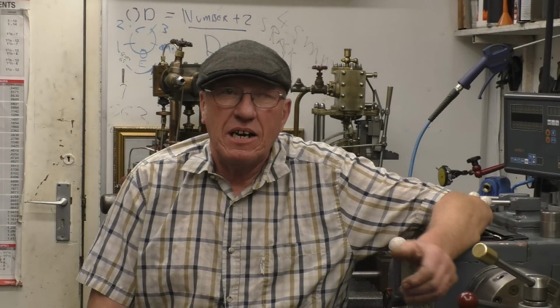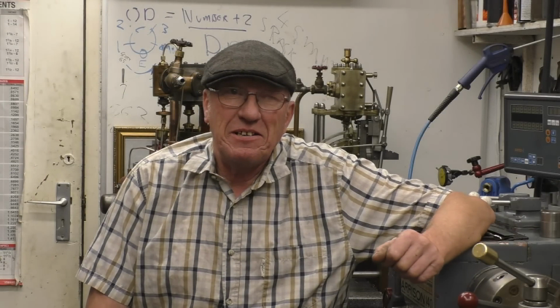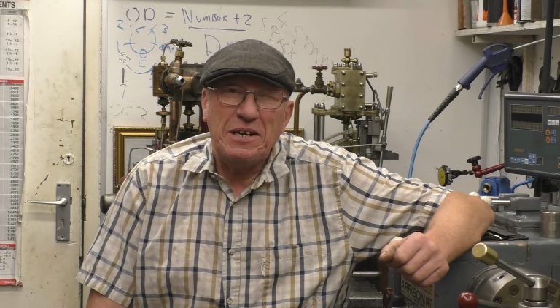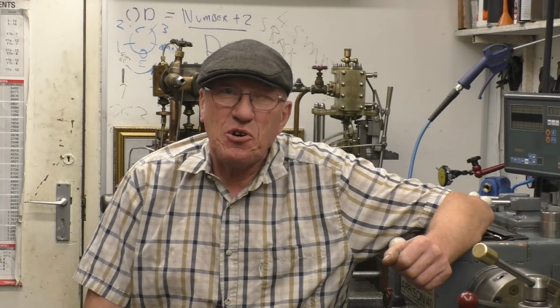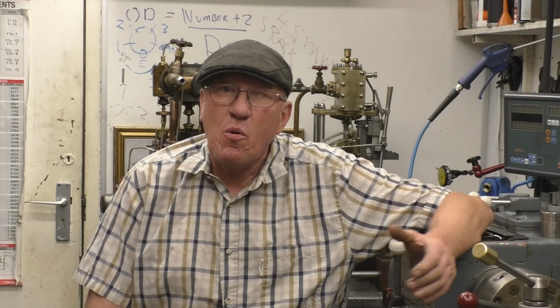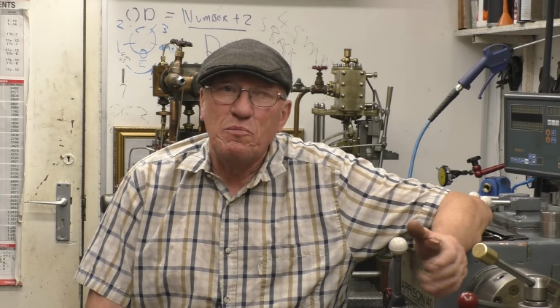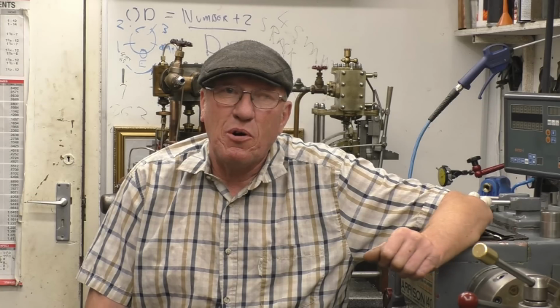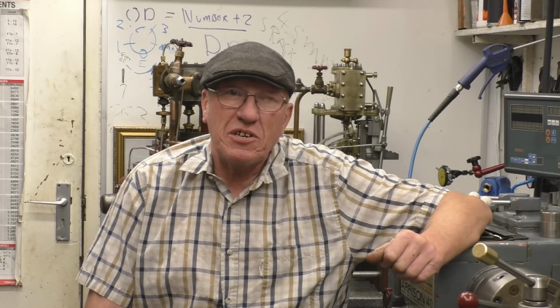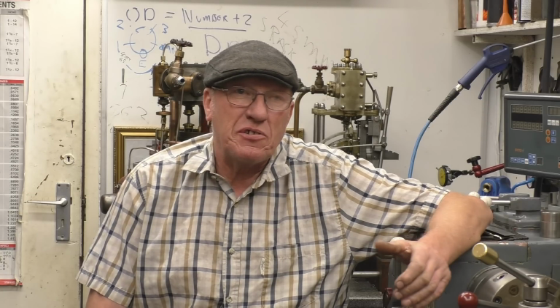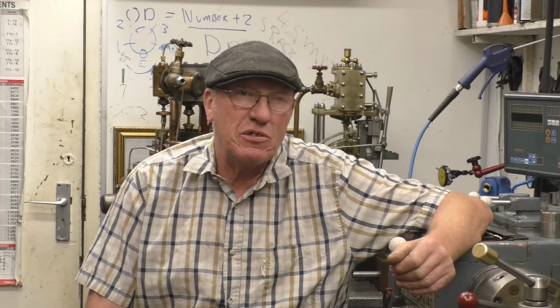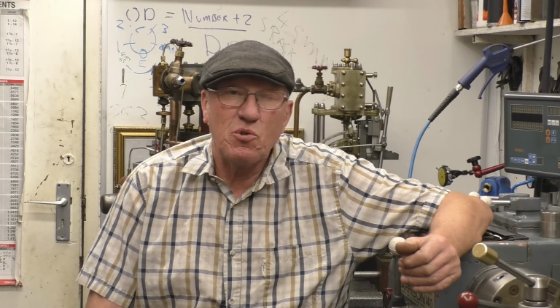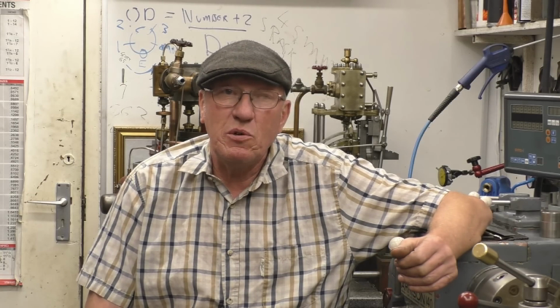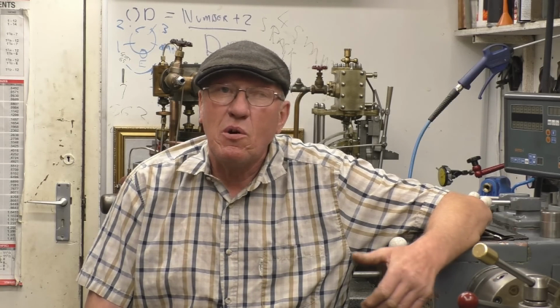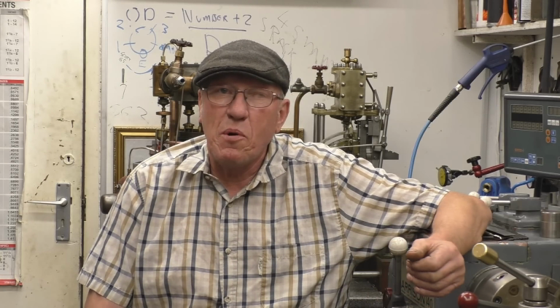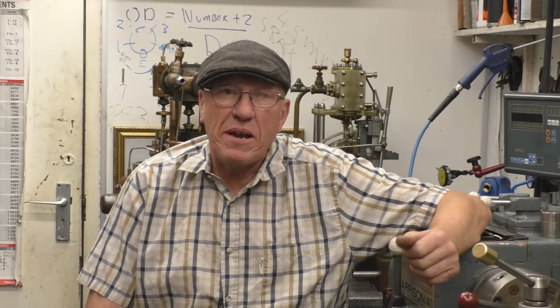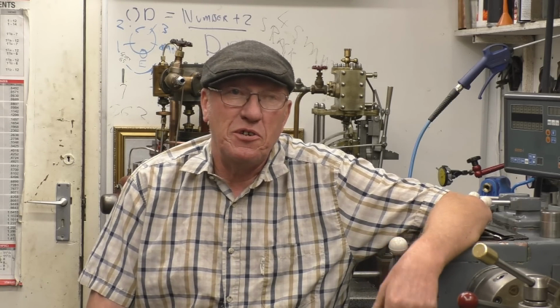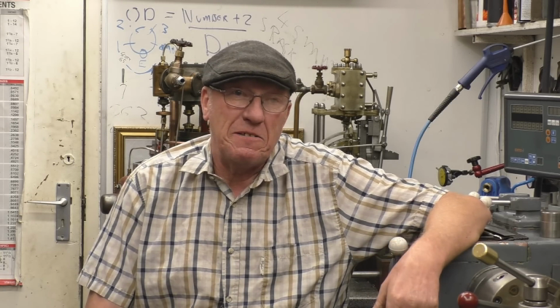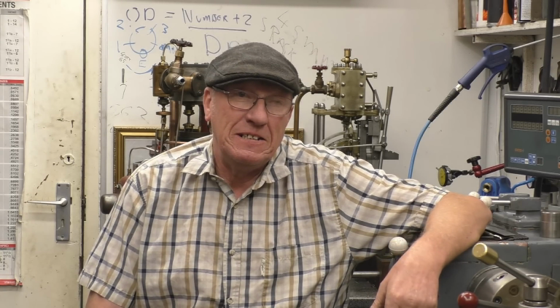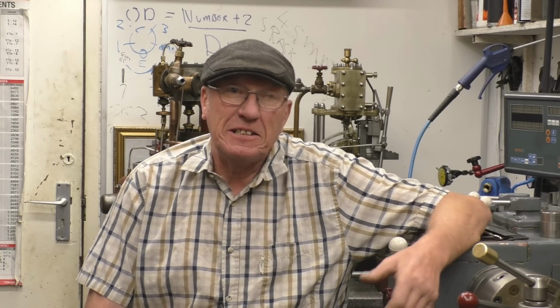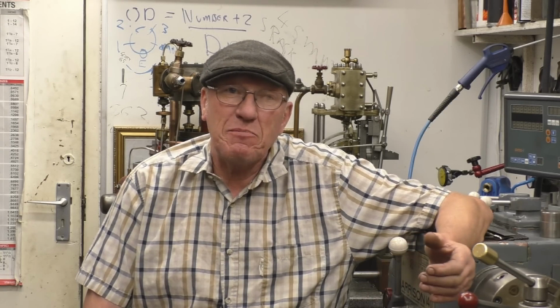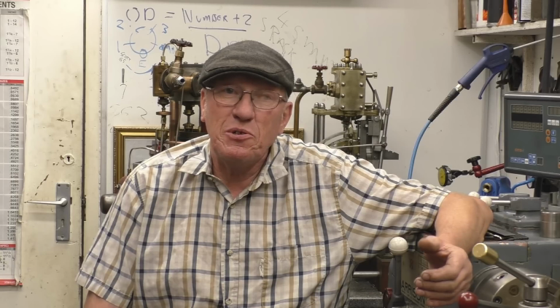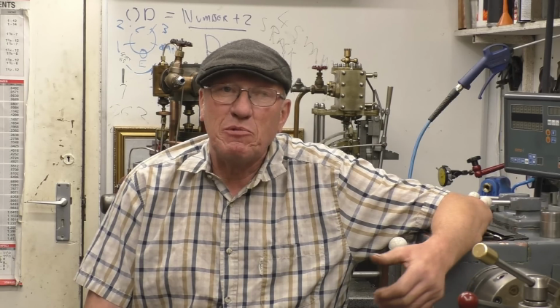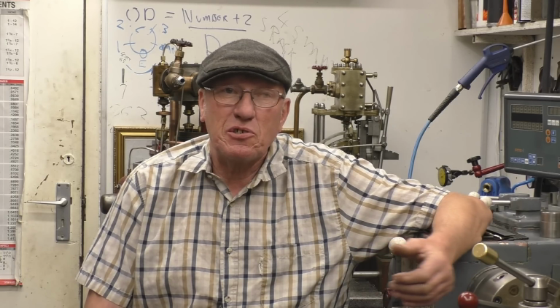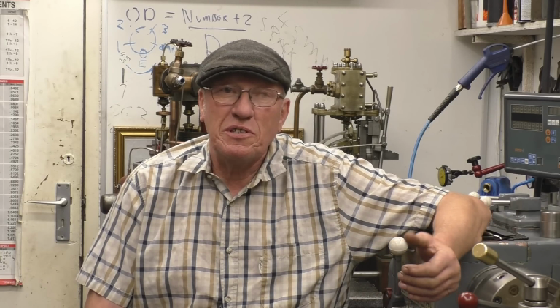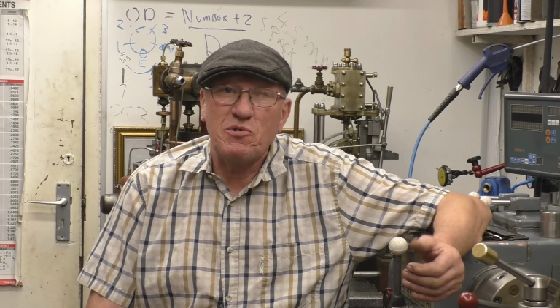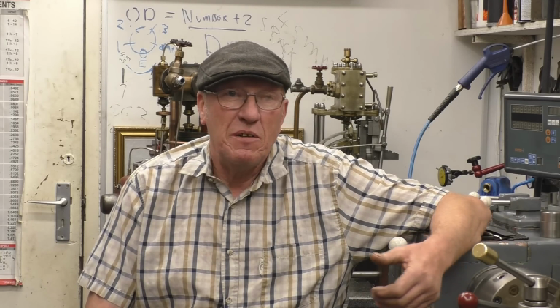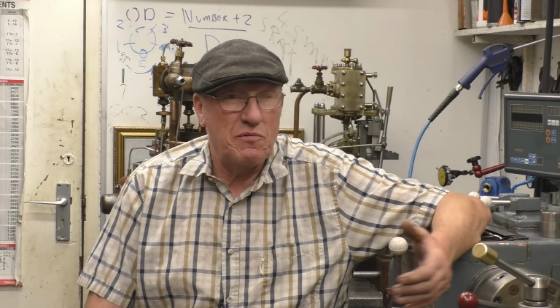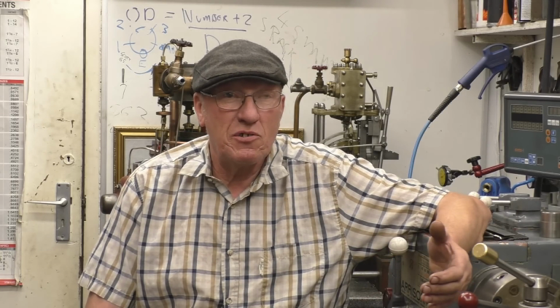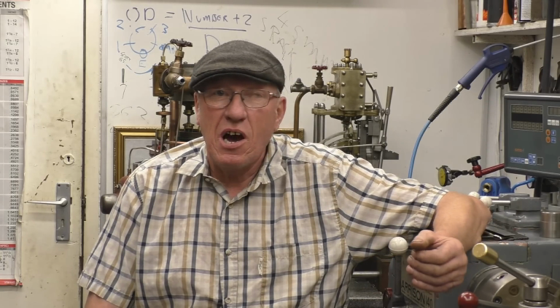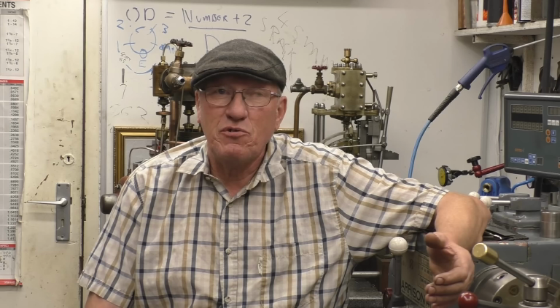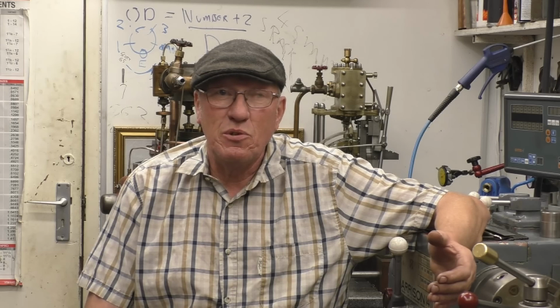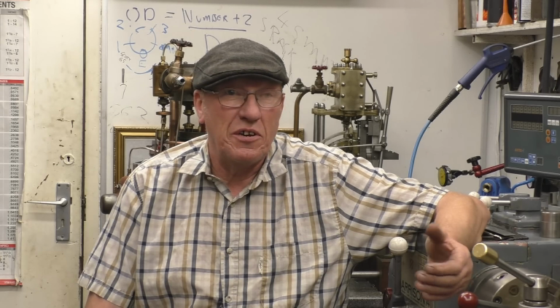Hi, my name is John. Welcome to part six in a series of short videos all about the metal turning lathe. In tonight's episode I want to discuss and demonstrate the use of drills — how you drill holes on a lathe.